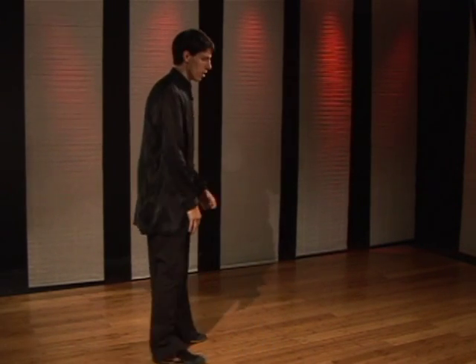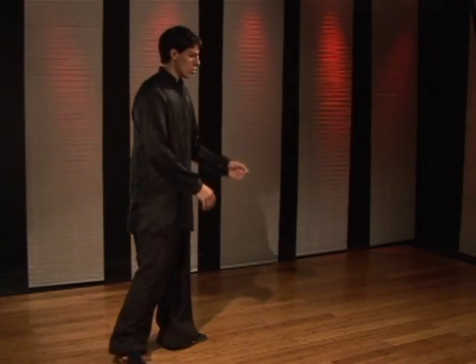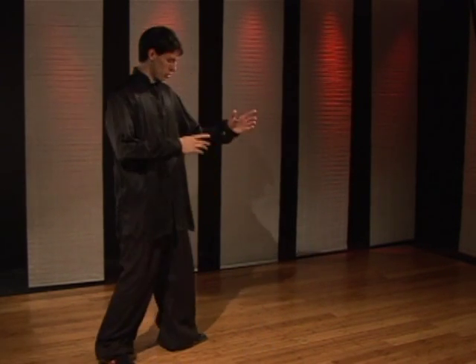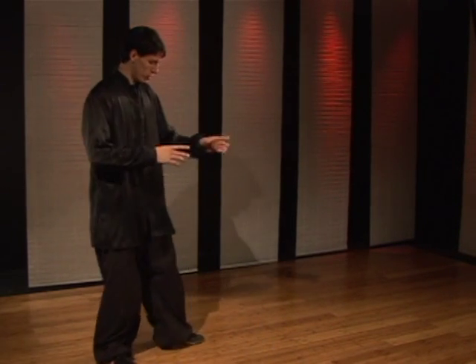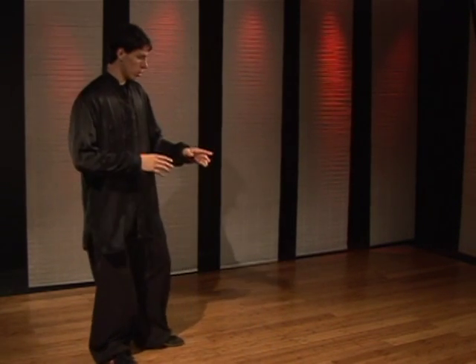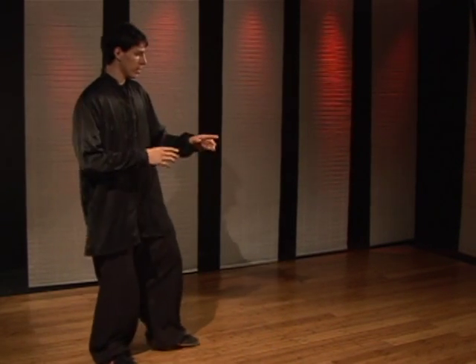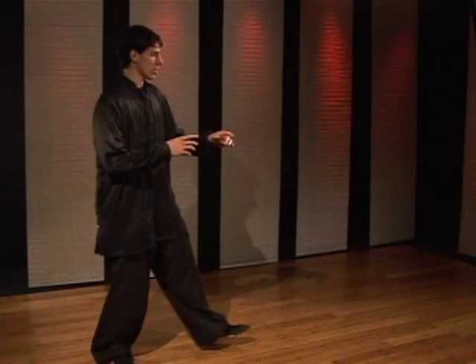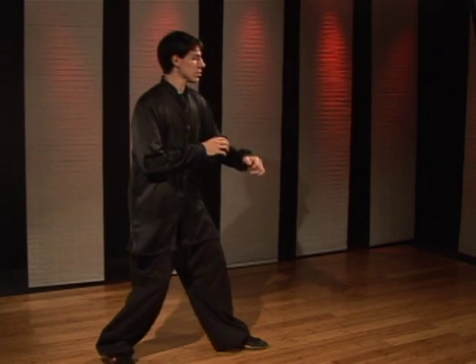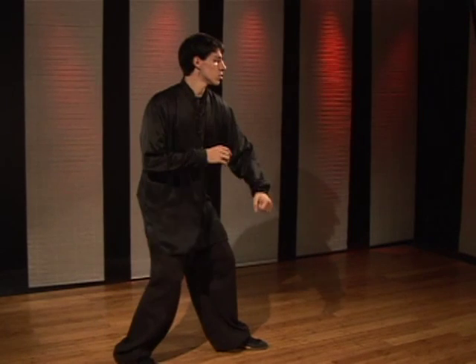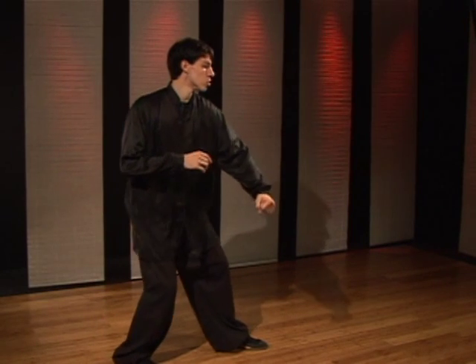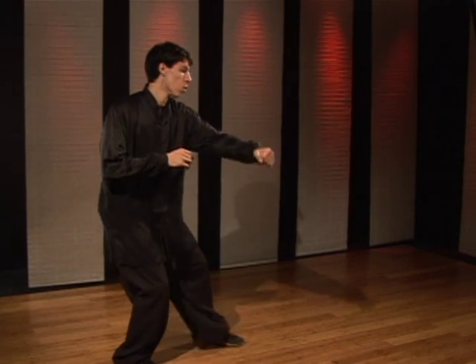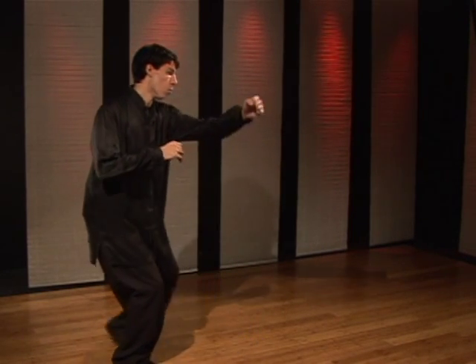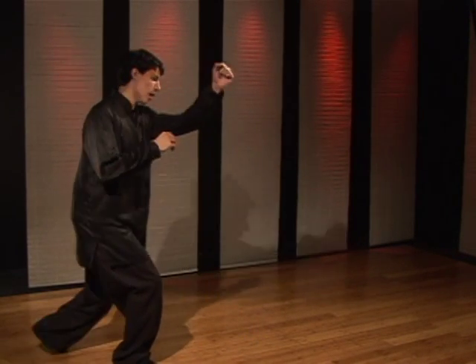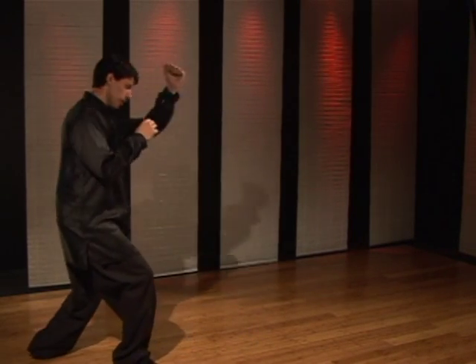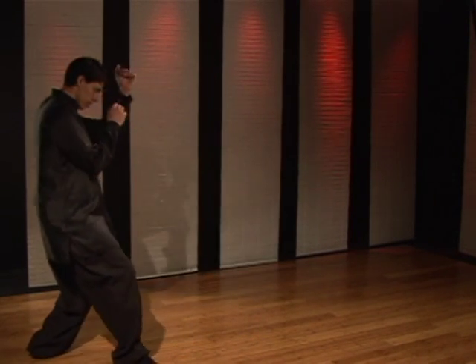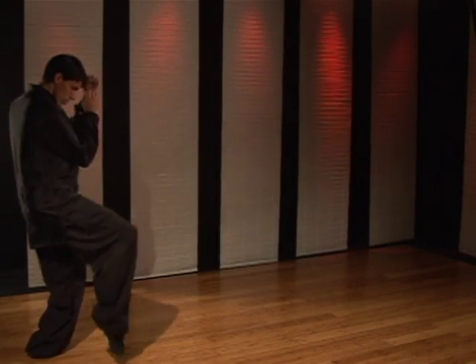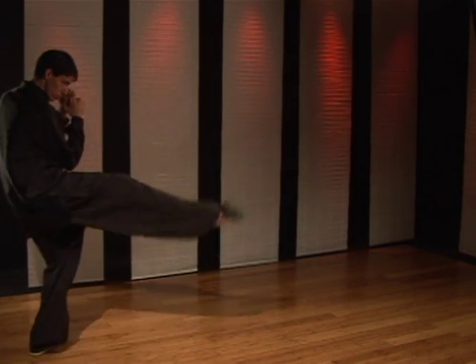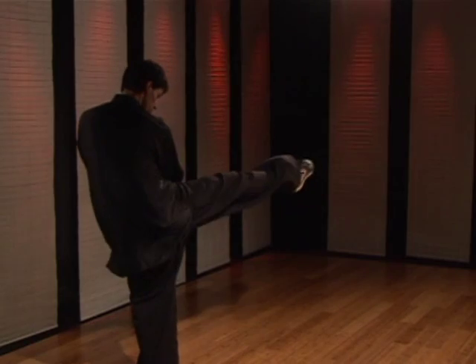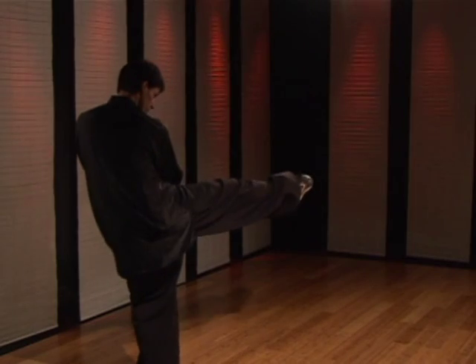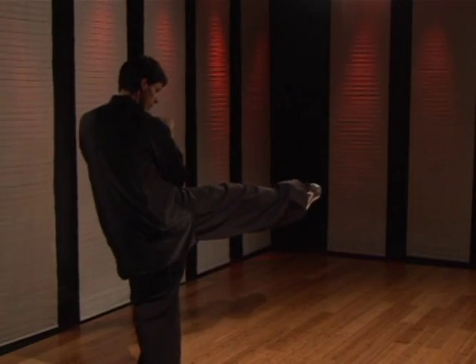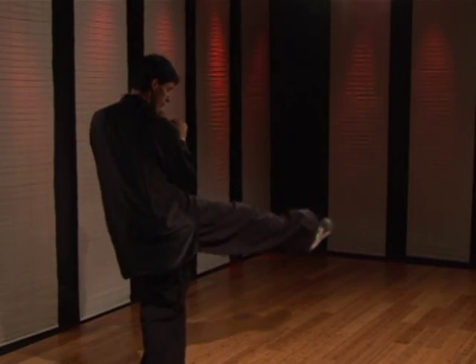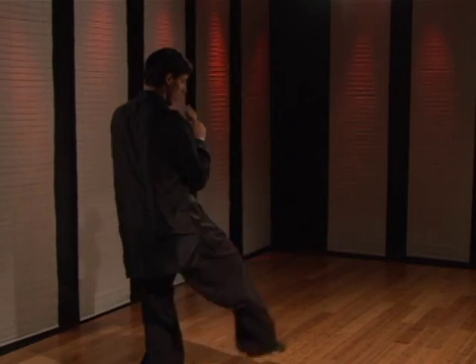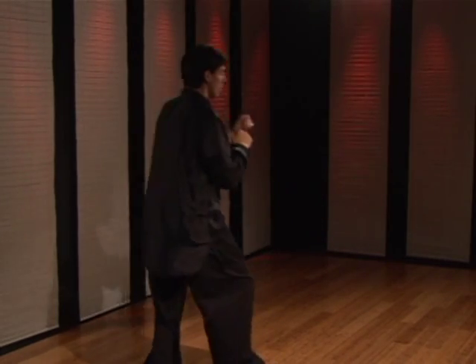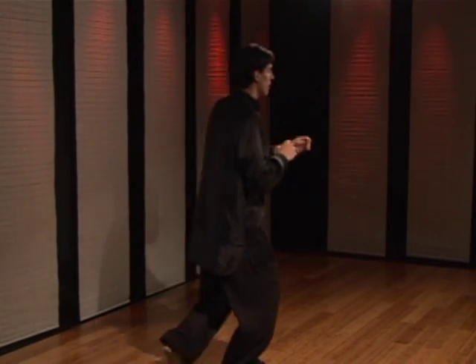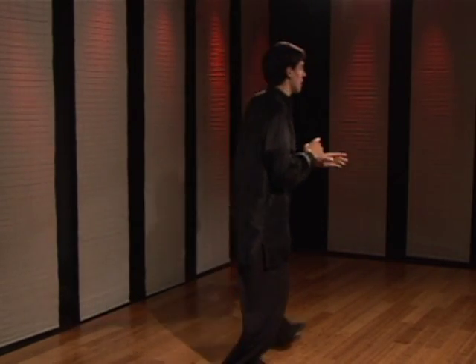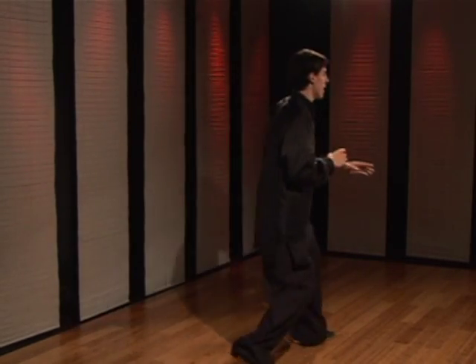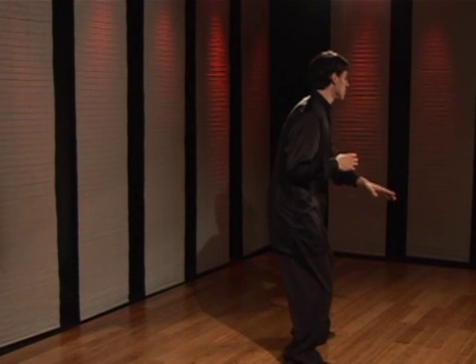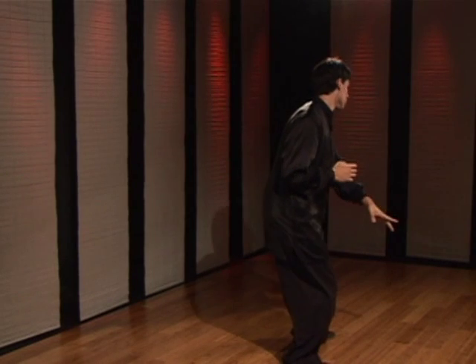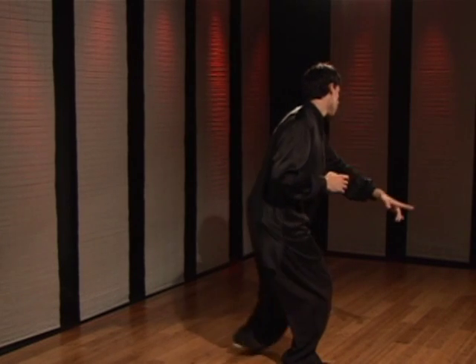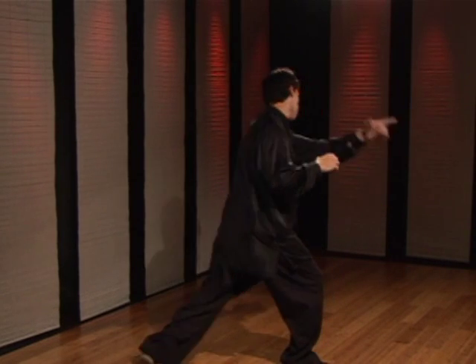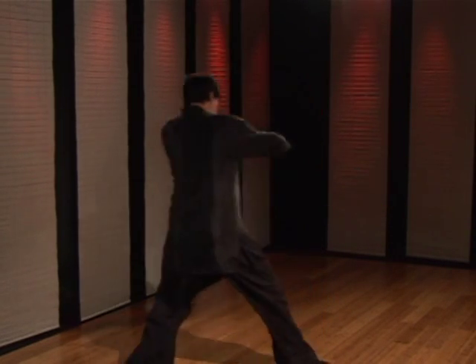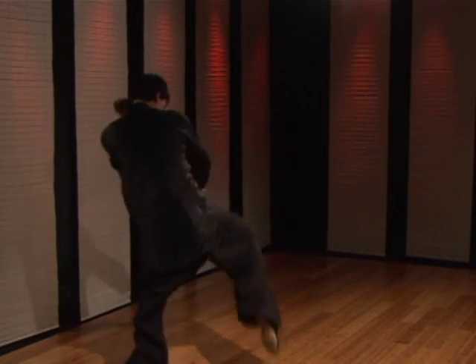So I'll show you slowly. It goes one, two. Kind of fast, it goes one, two.